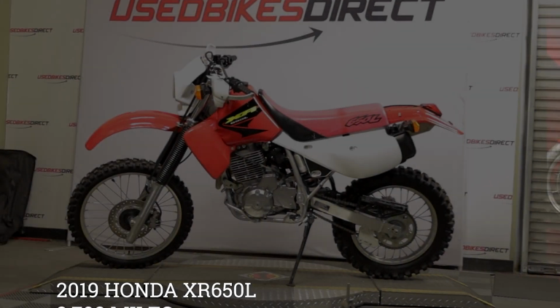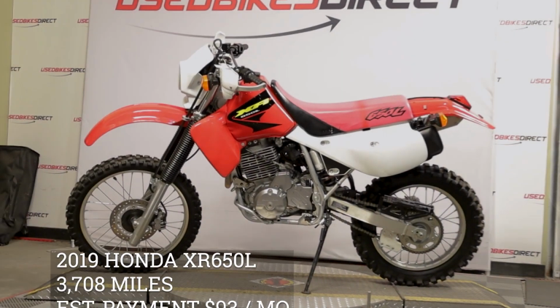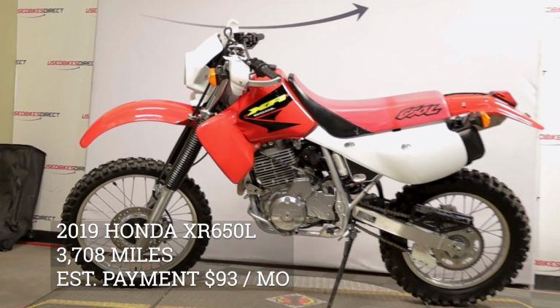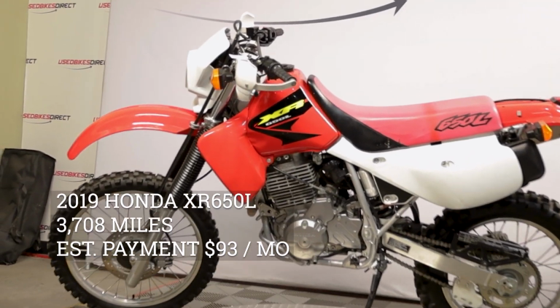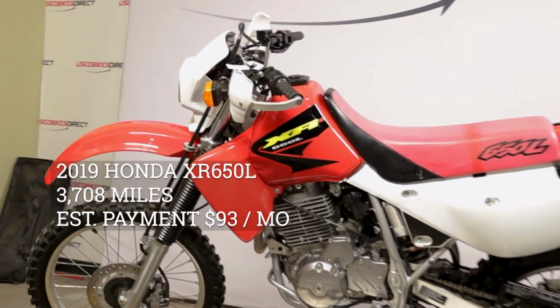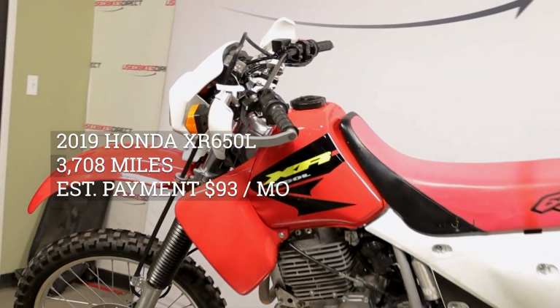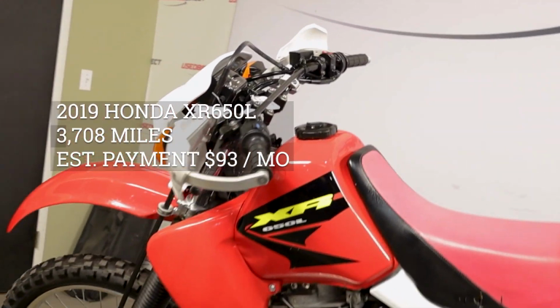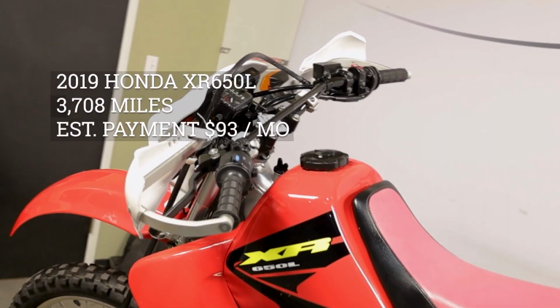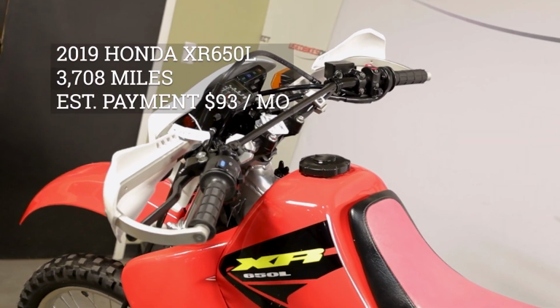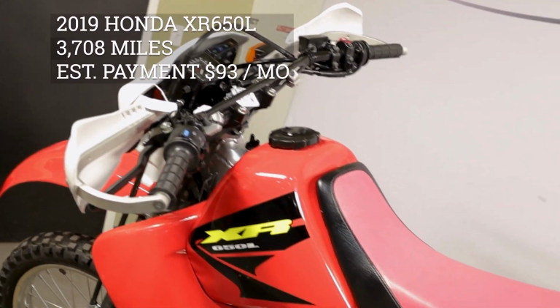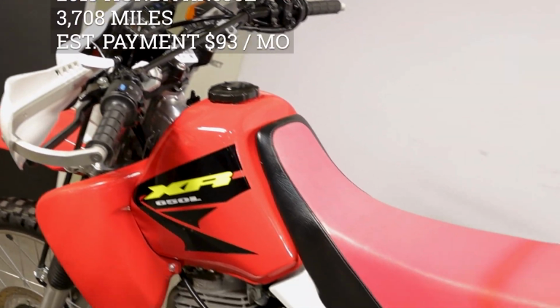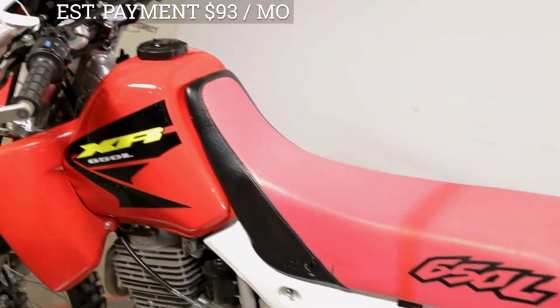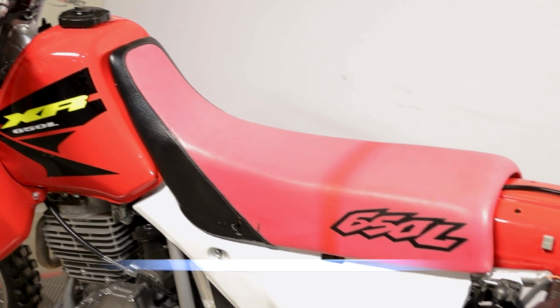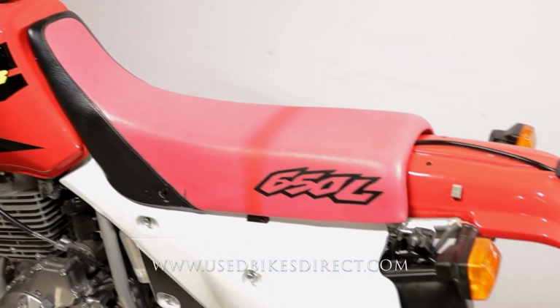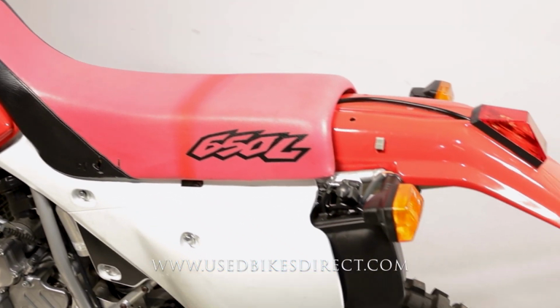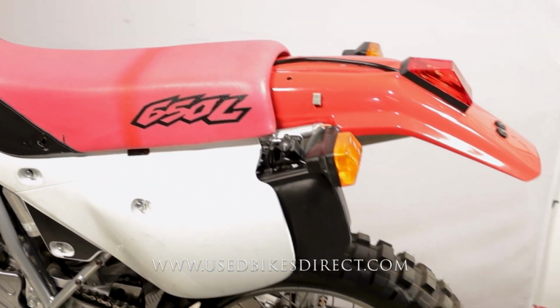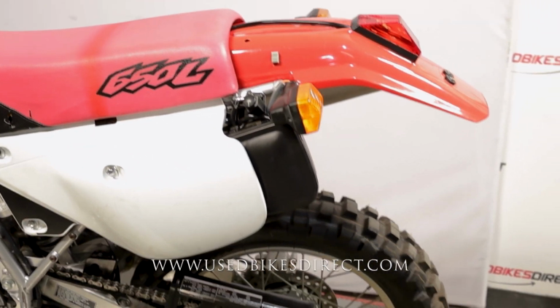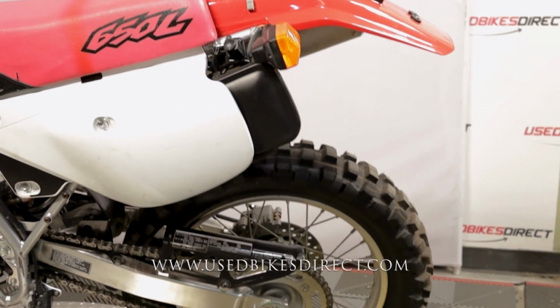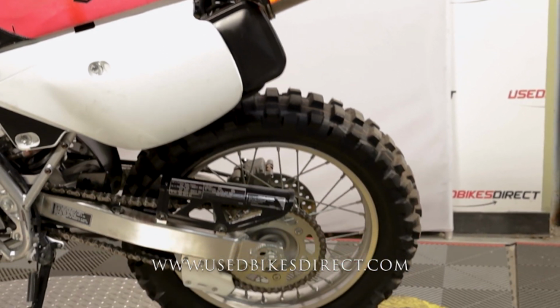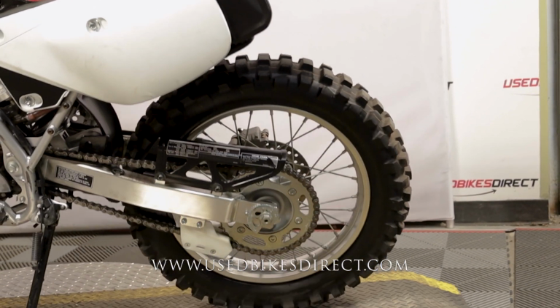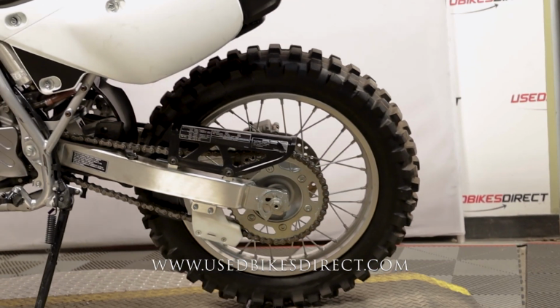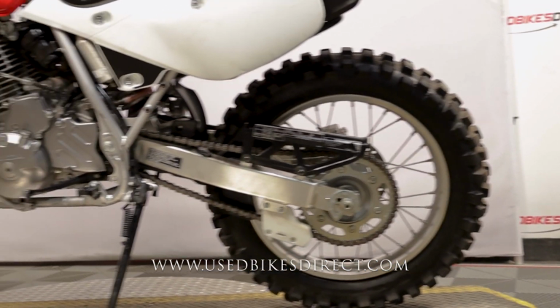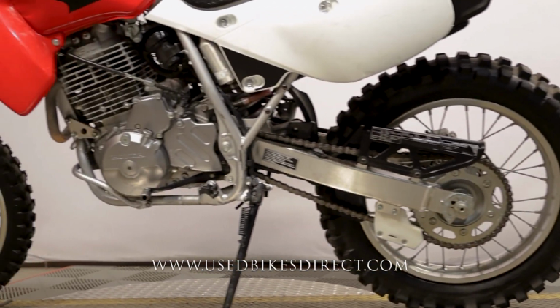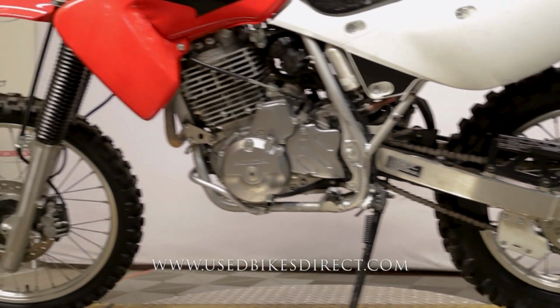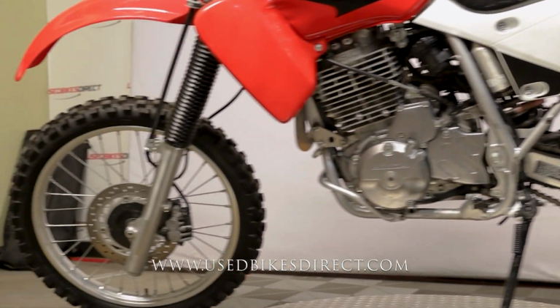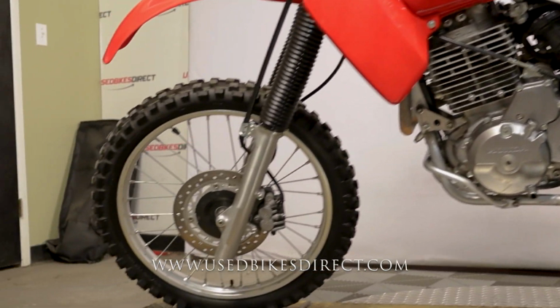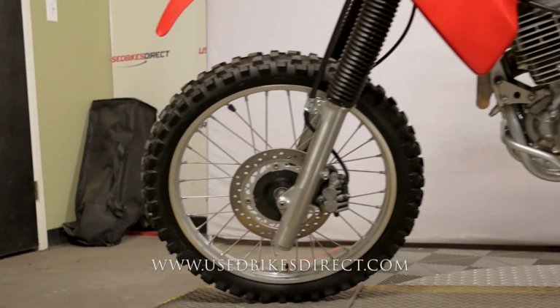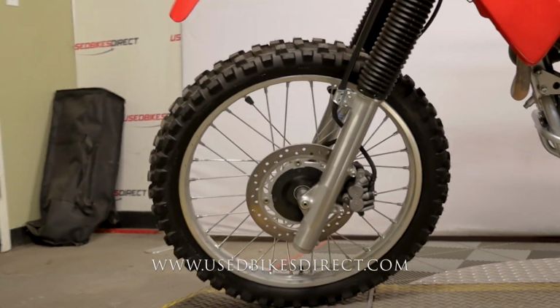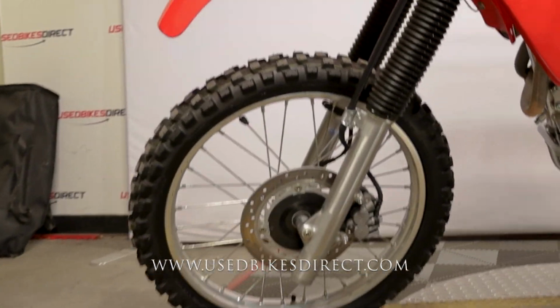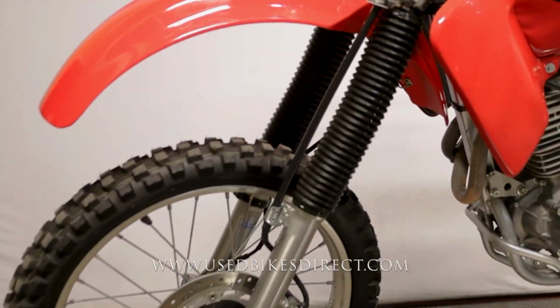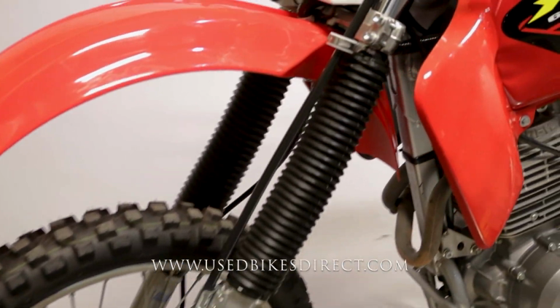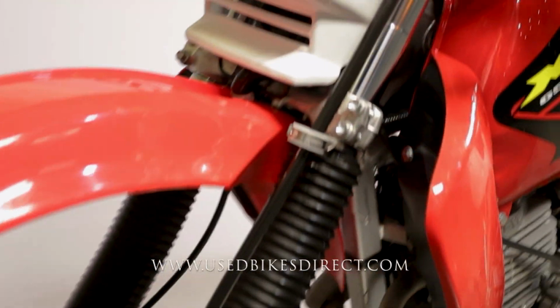Hey everyone, Nick here from Used Bikes Direct checking out this 2019 XR 650. Hop on the website at usedbikesdirect.com to see those detailed photos and specs, and give us a call with any questions at 866-576-2453.